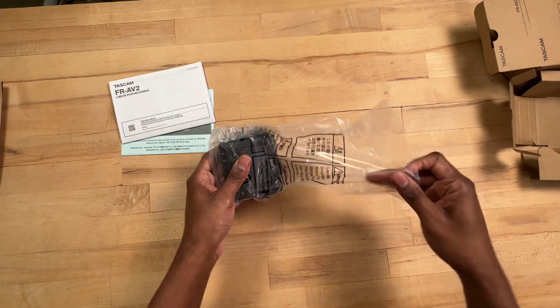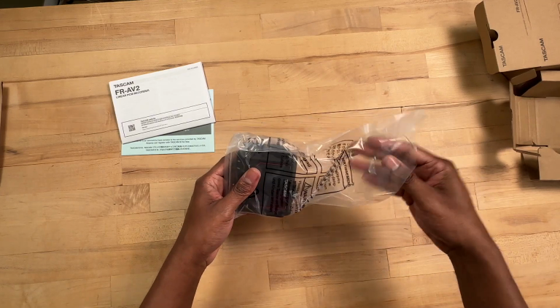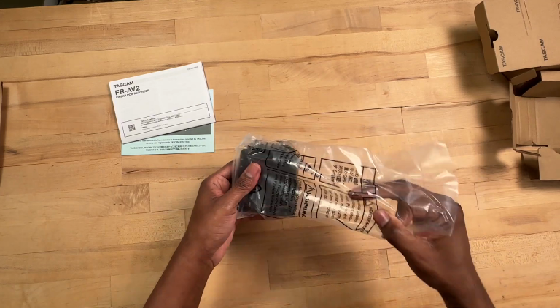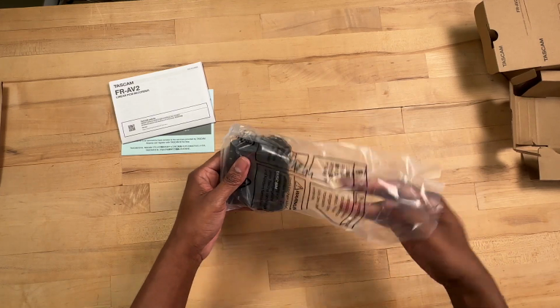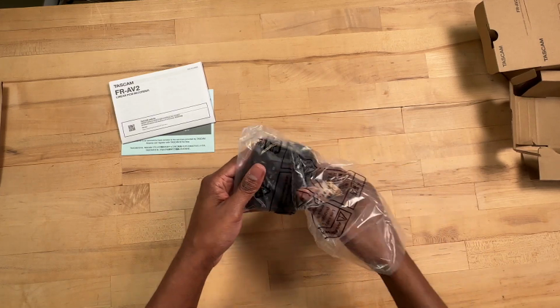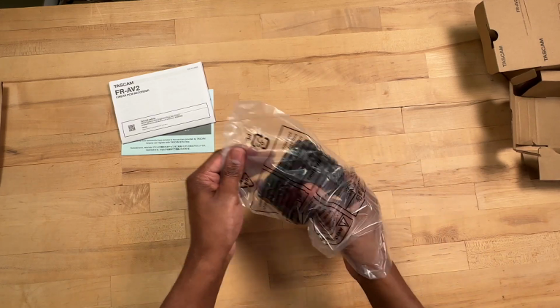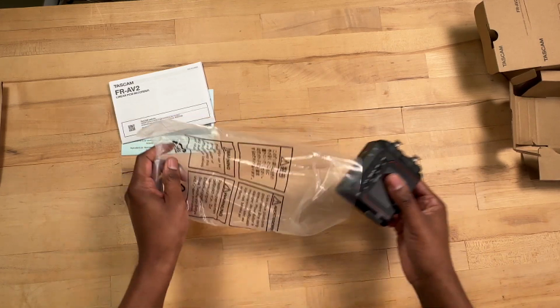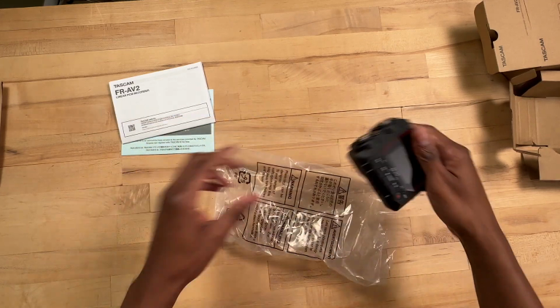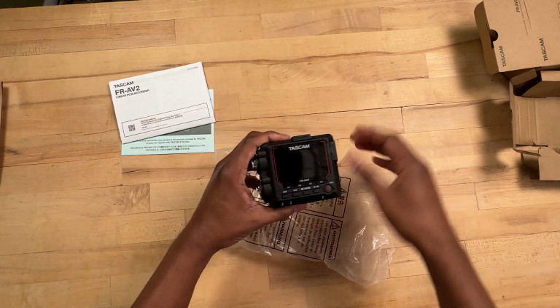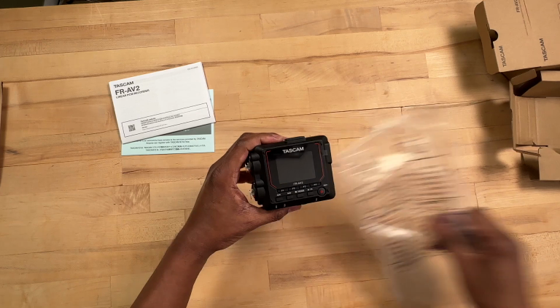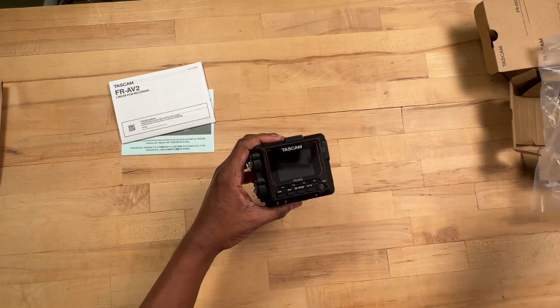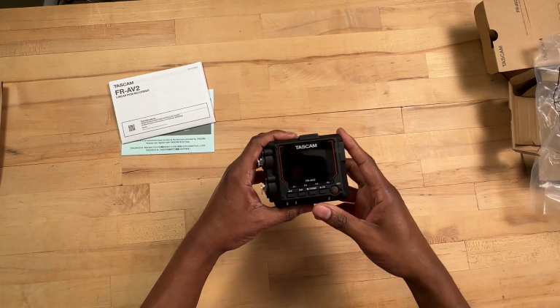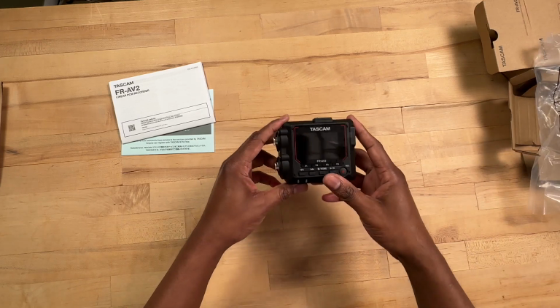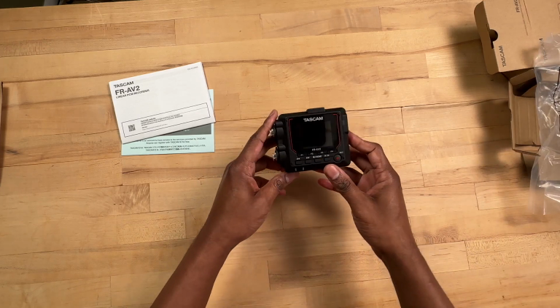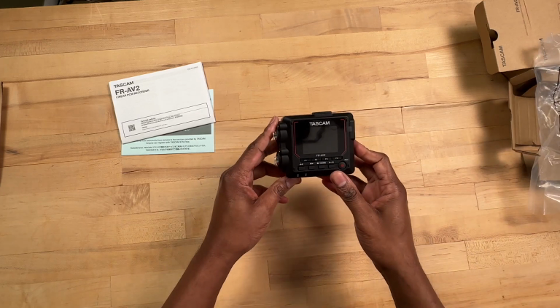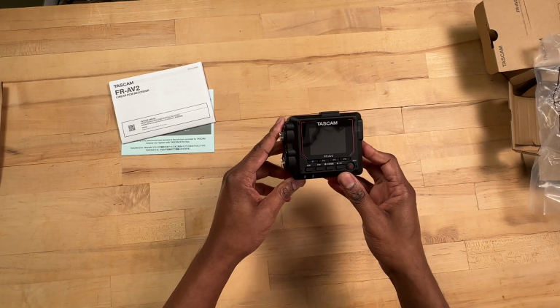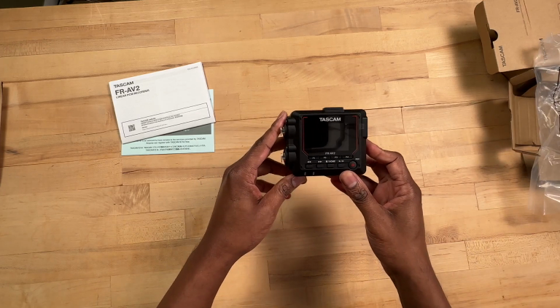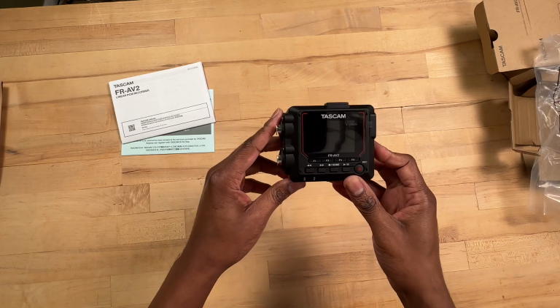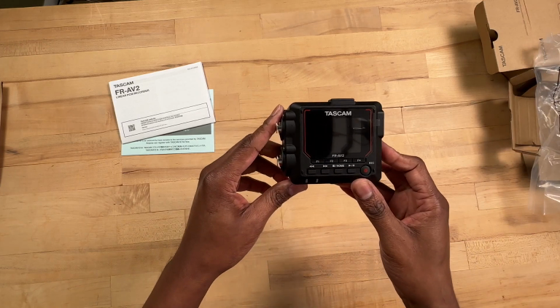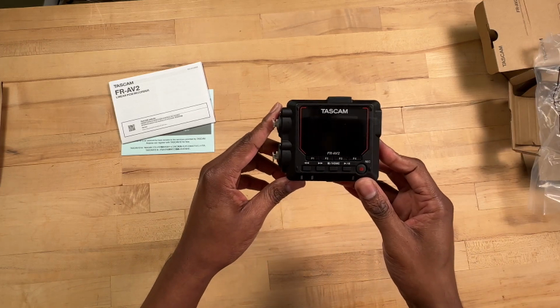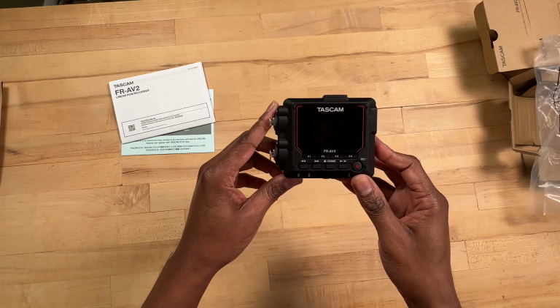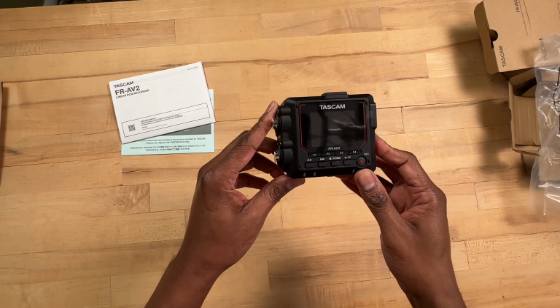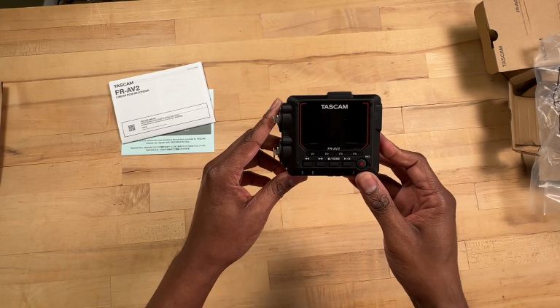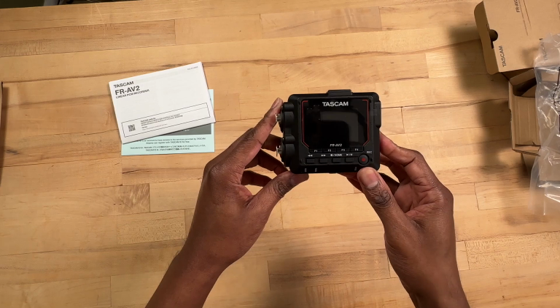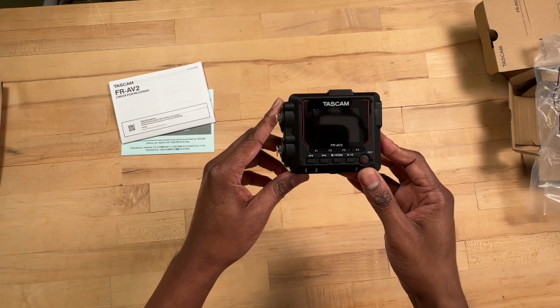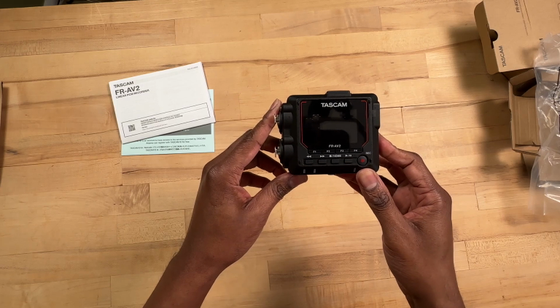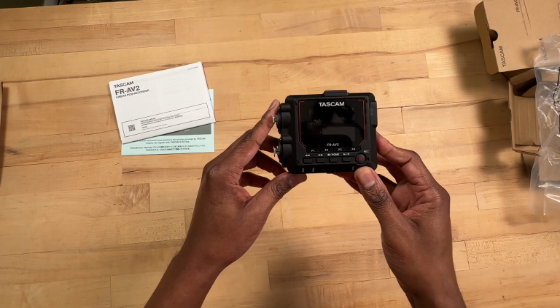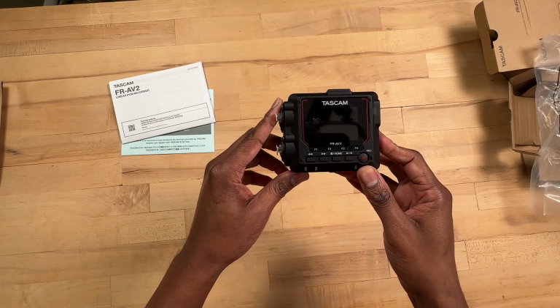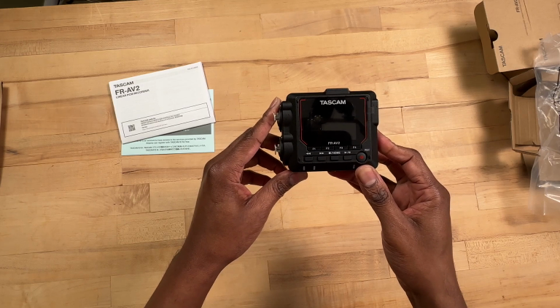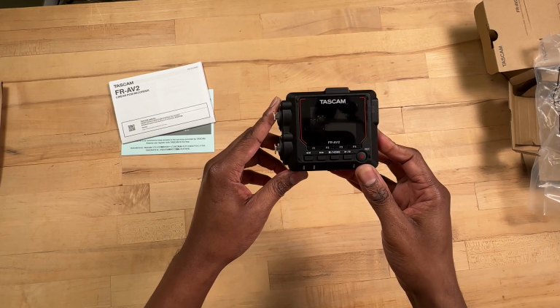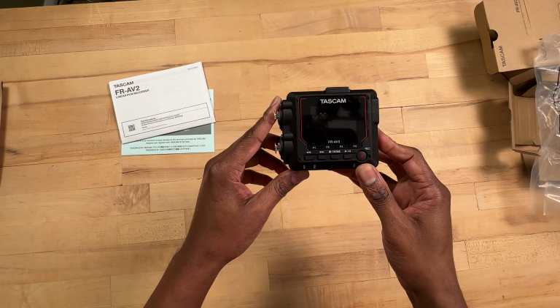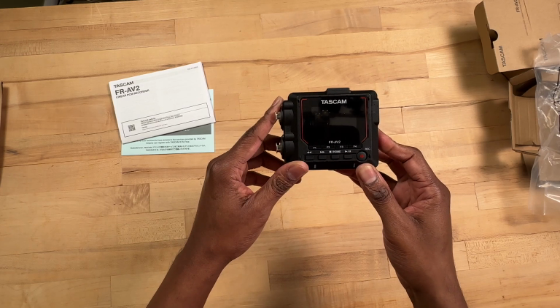Let's go ahead and take it out of the wrap. And this right here is the actual field recorder itself — once again, this is the Tascam FR-AV2.